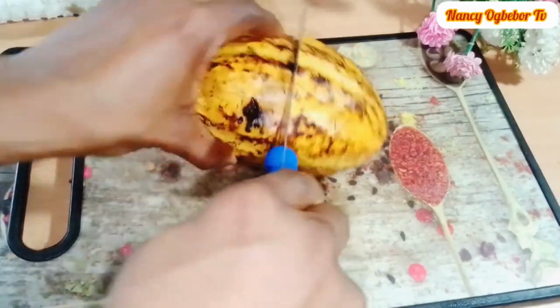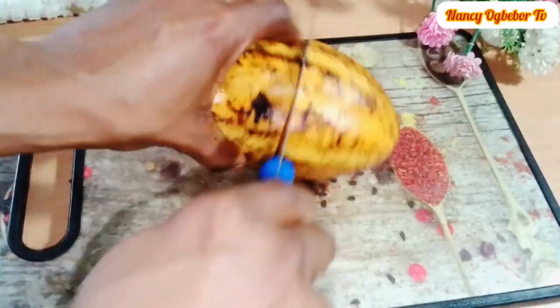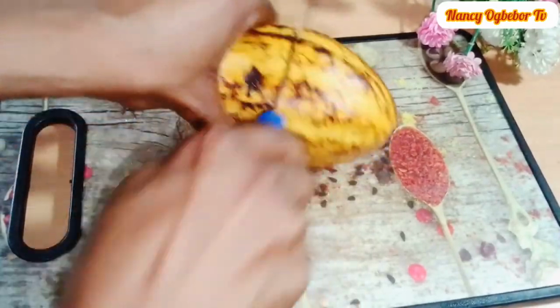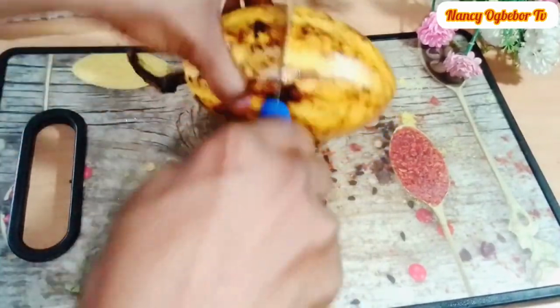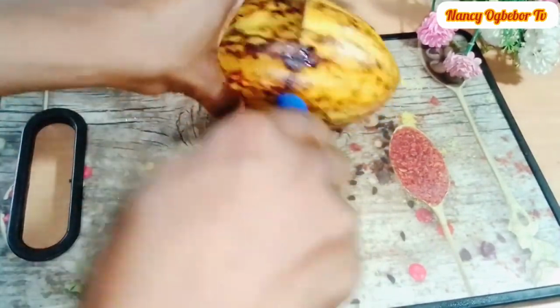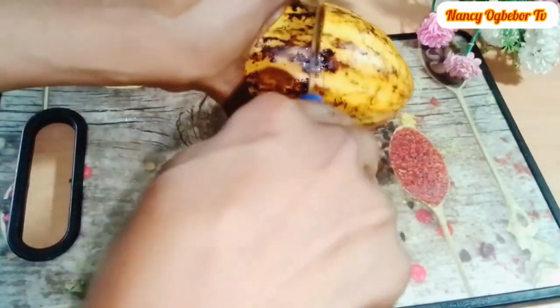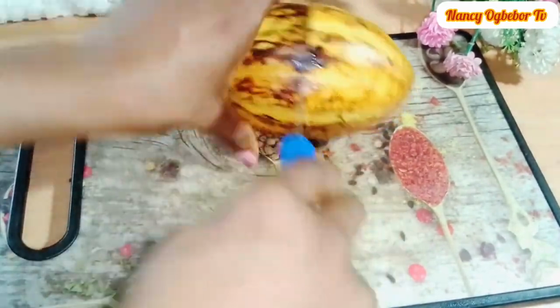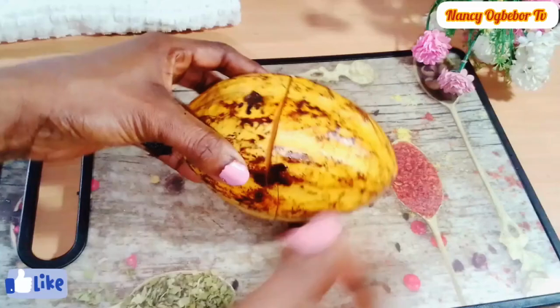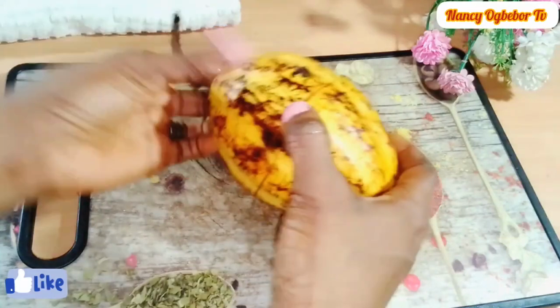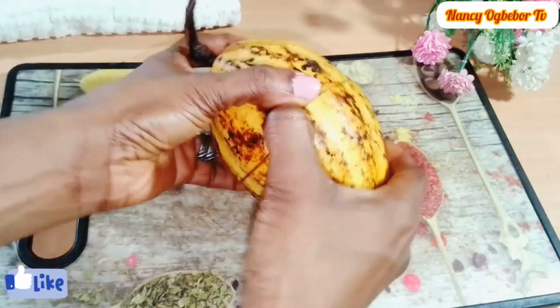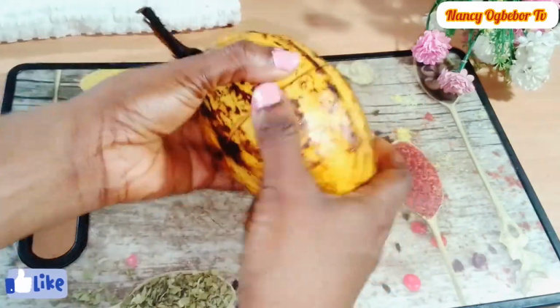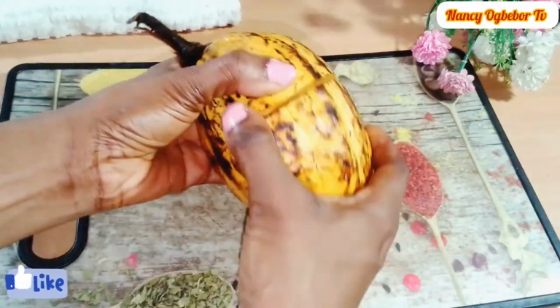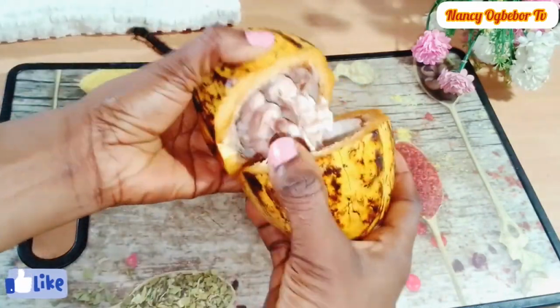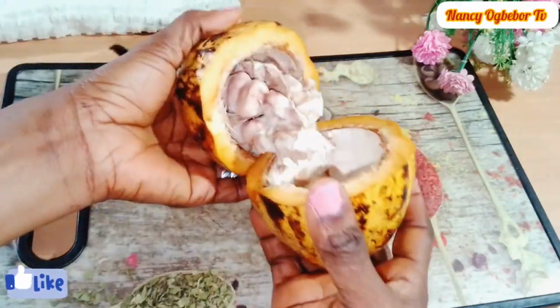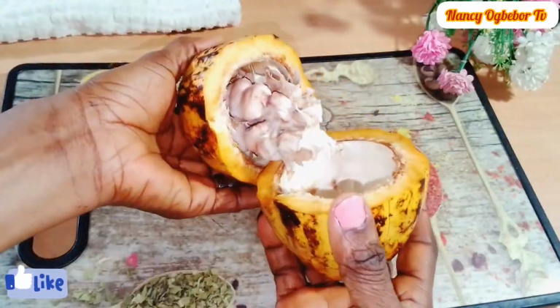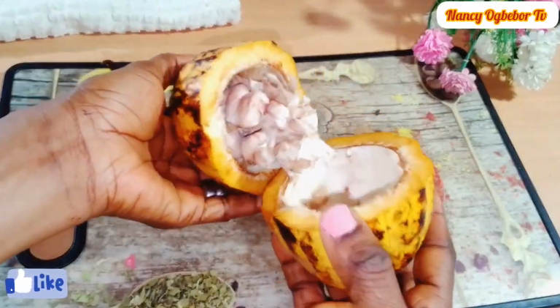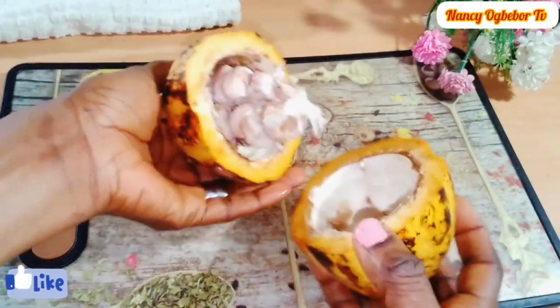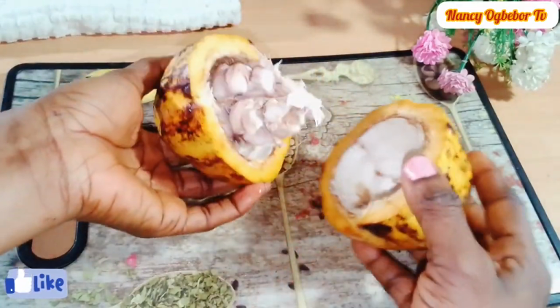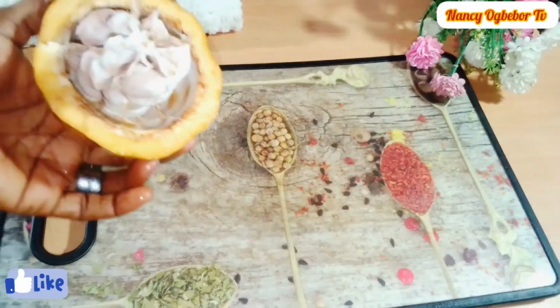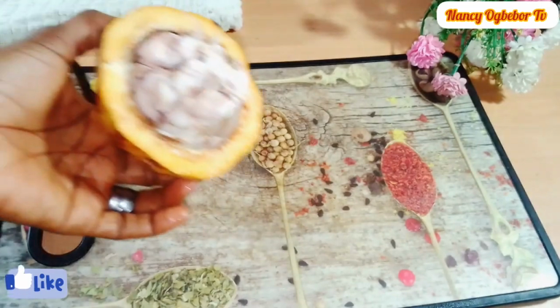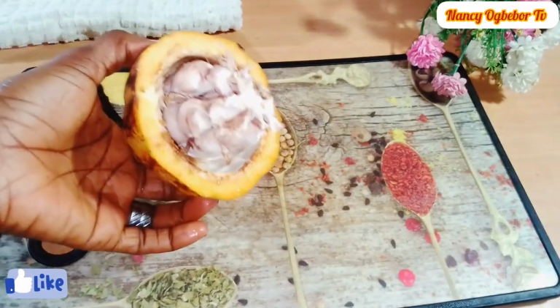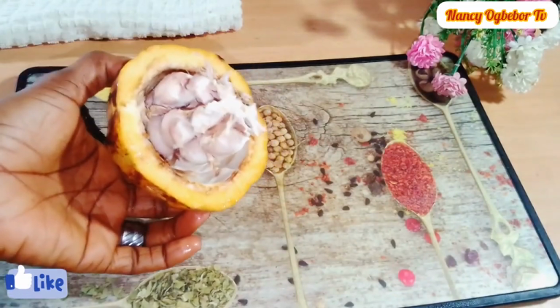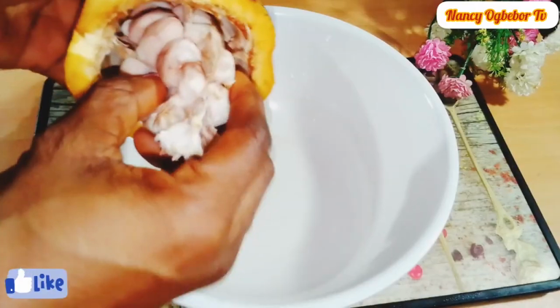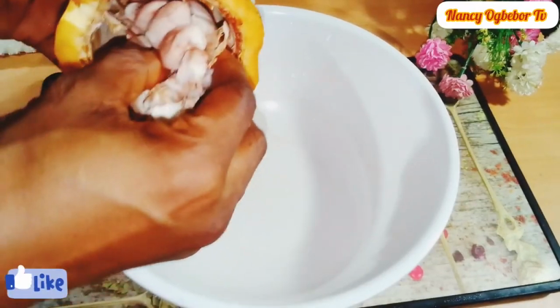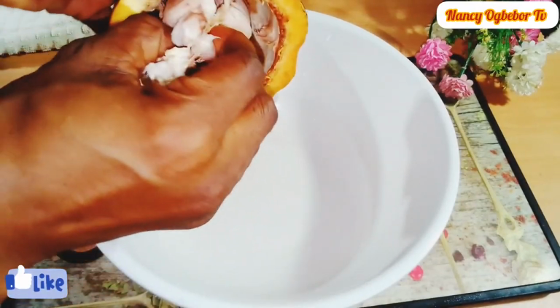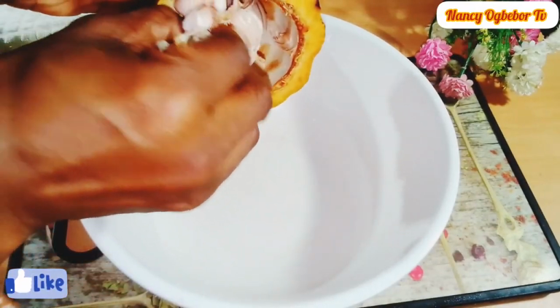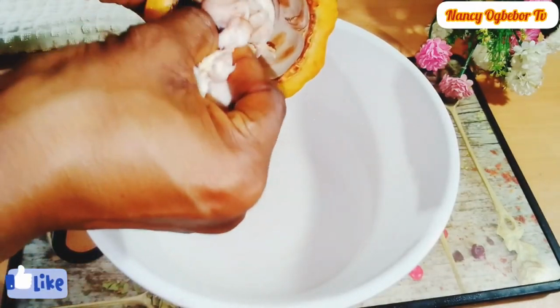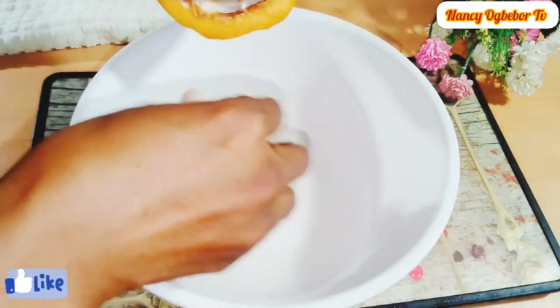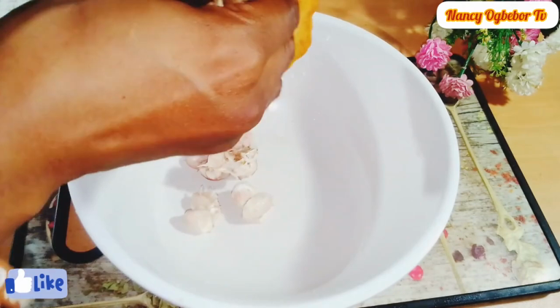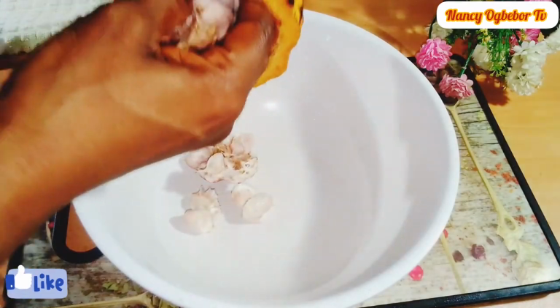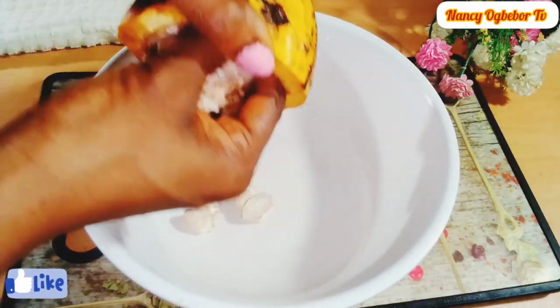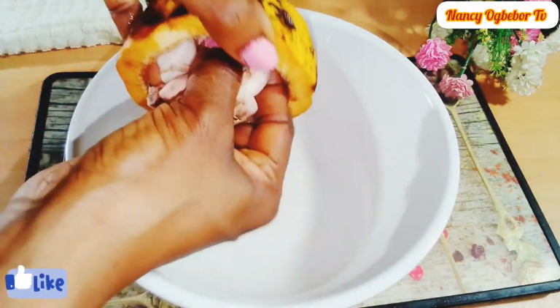First thing first, you have to open all the cocoa pods and remove the cocoa beans, which is the seed. I'm gonna transfer all the cocoa beans into the bowl.